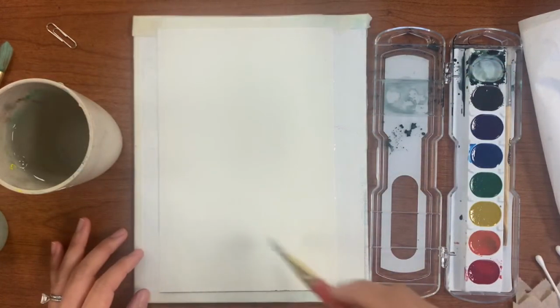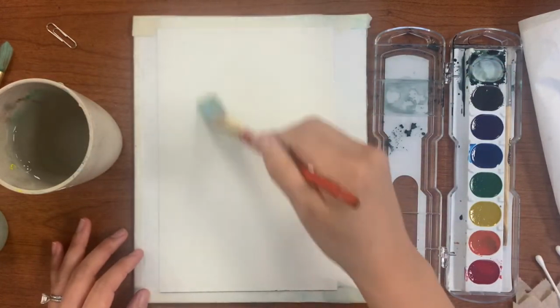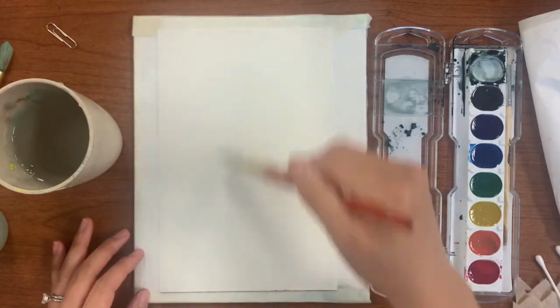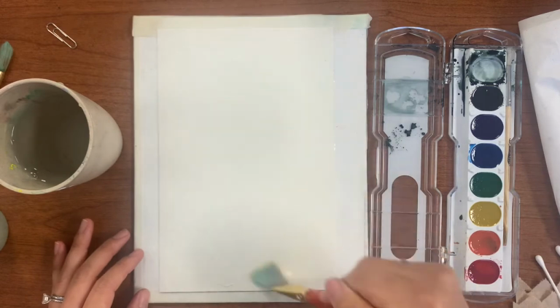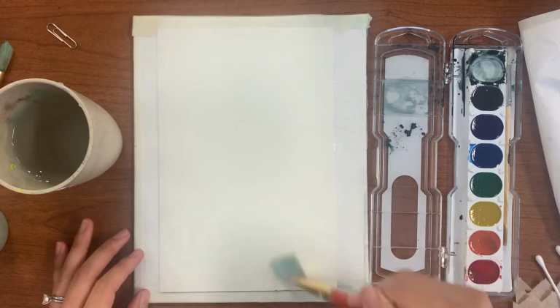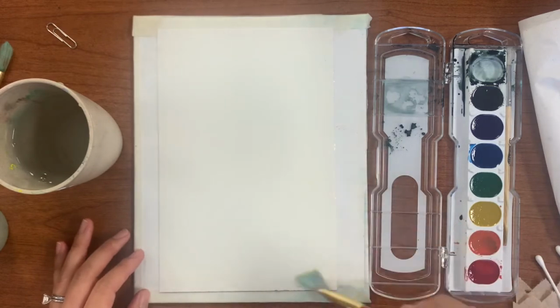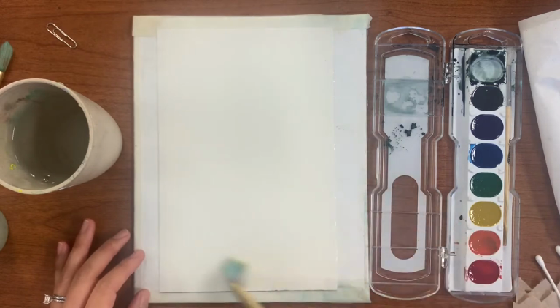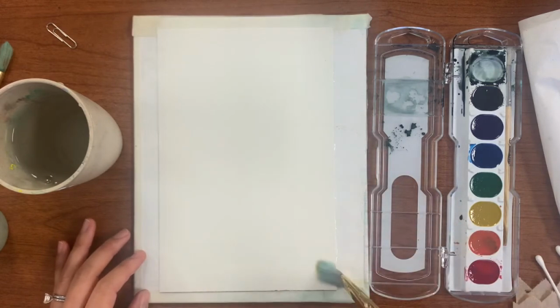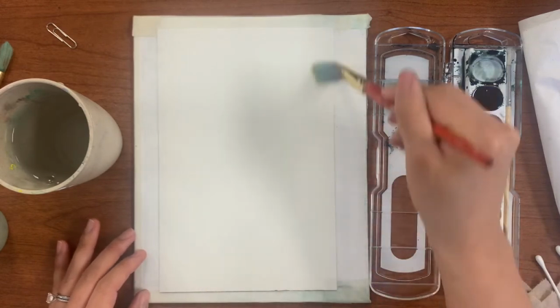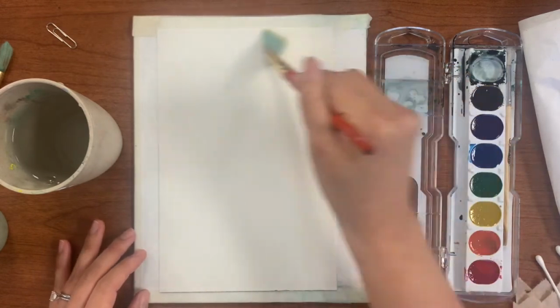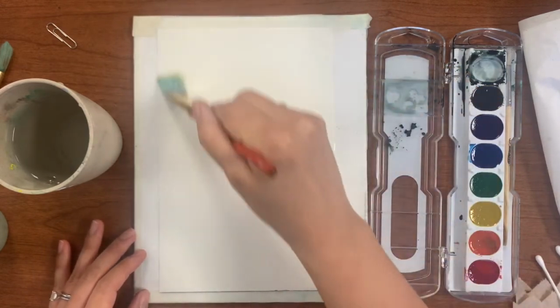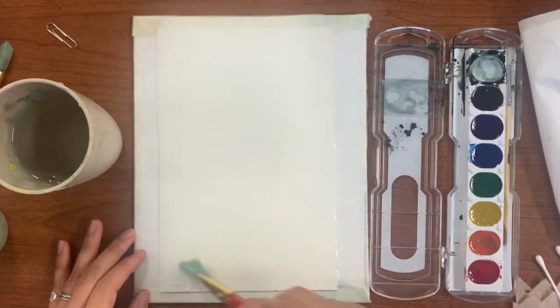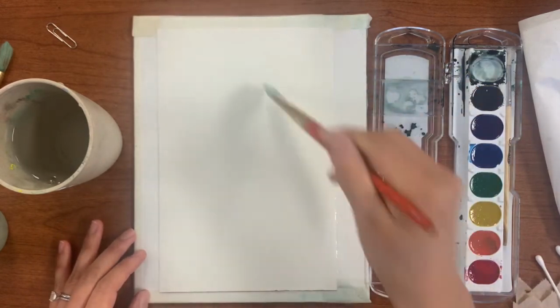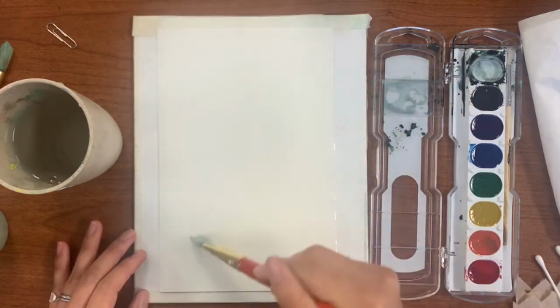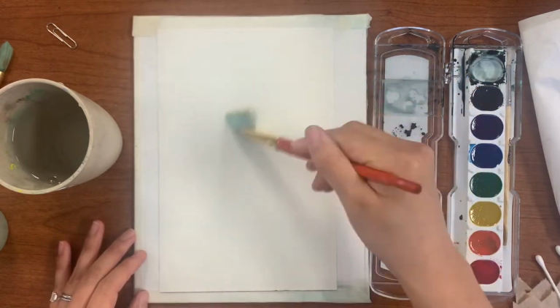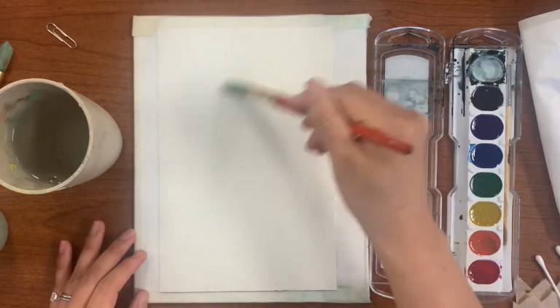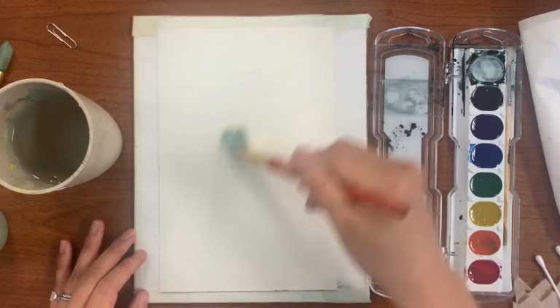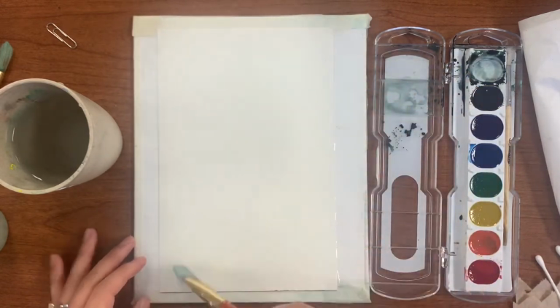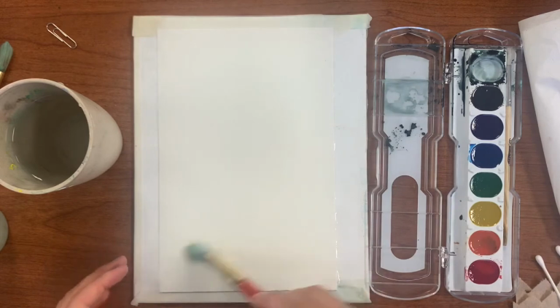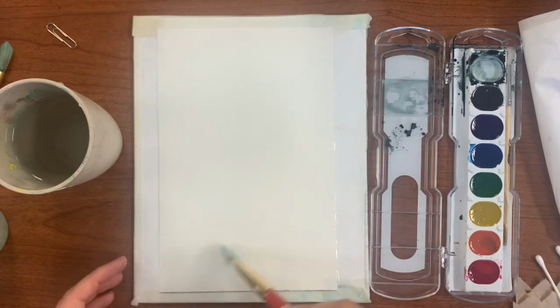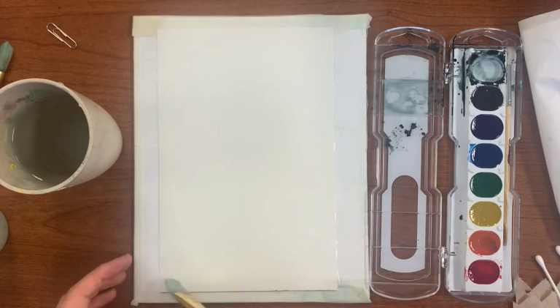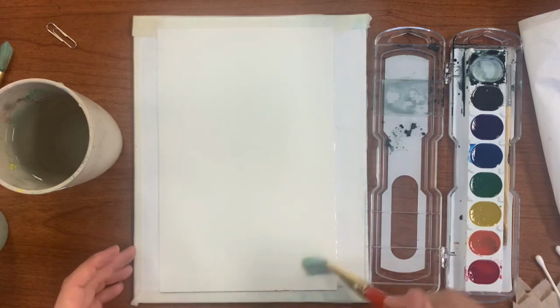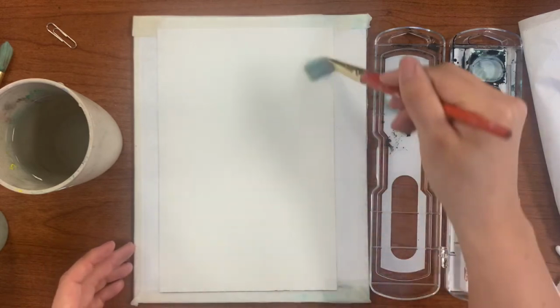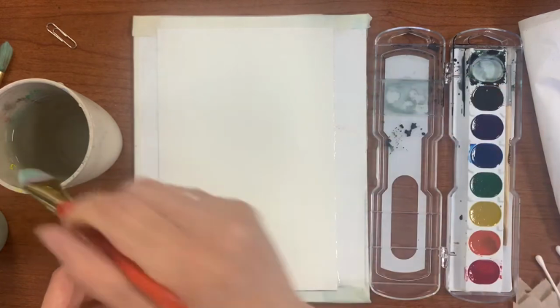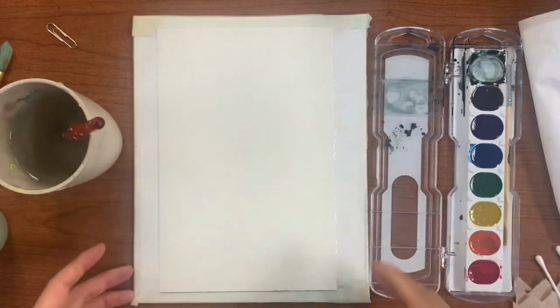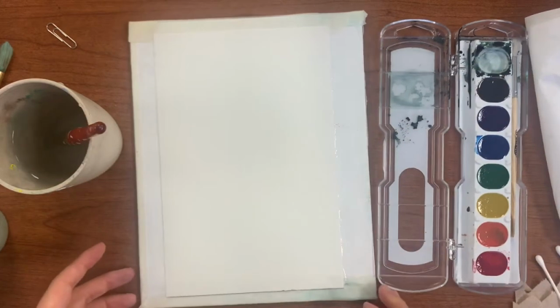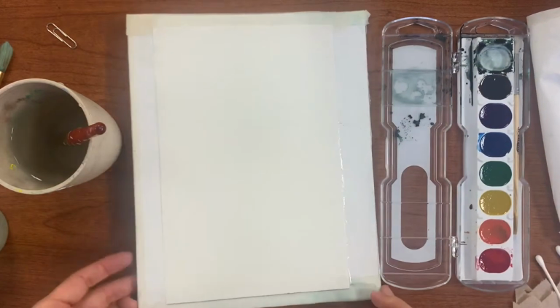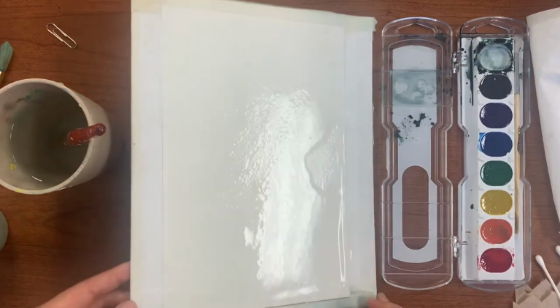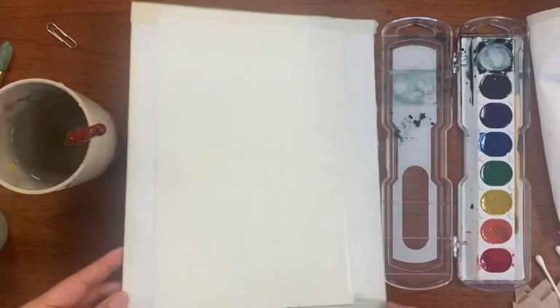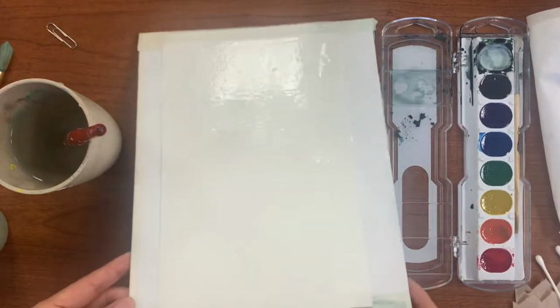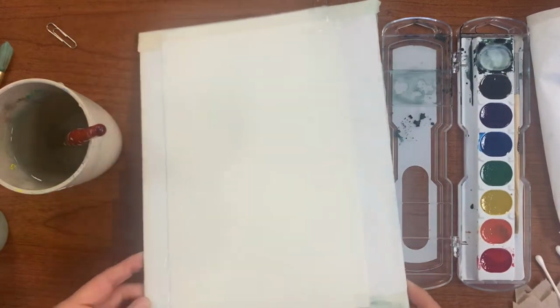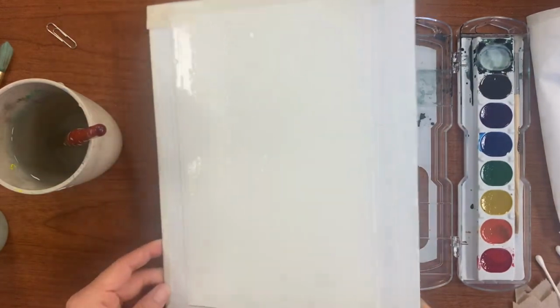First we need to make sure we apply enough water on the paper surface to create a wet-on-wet technique for these two-toned washes.